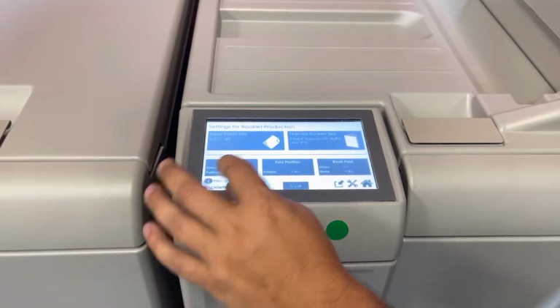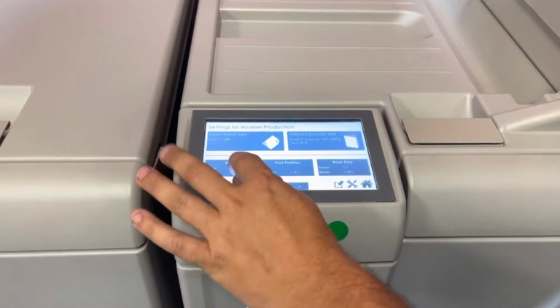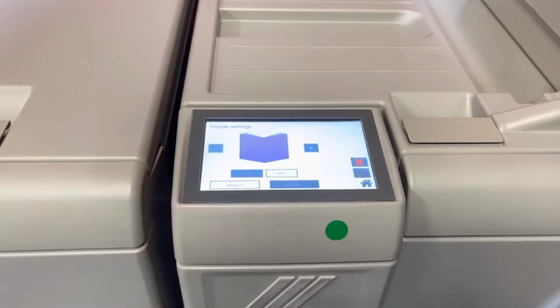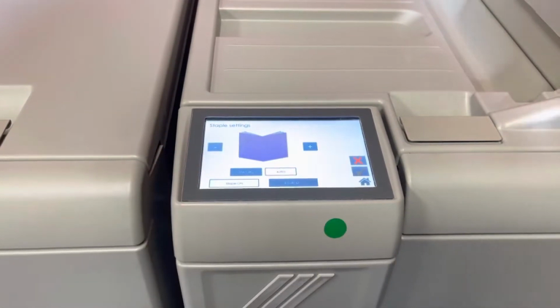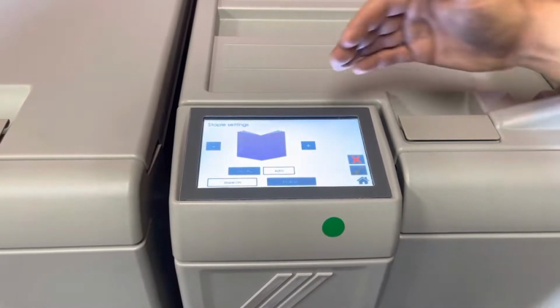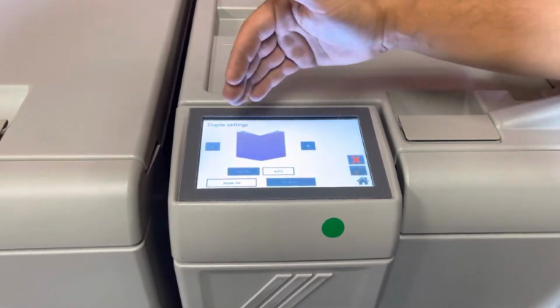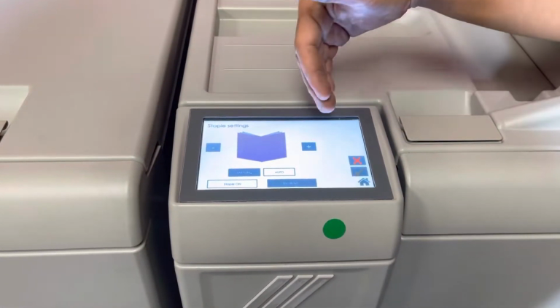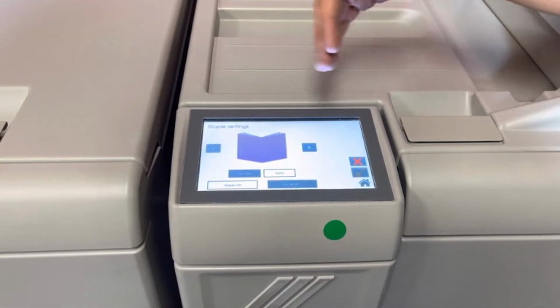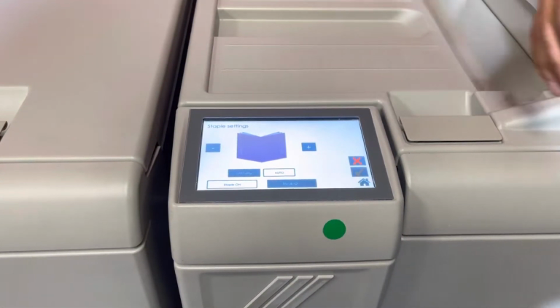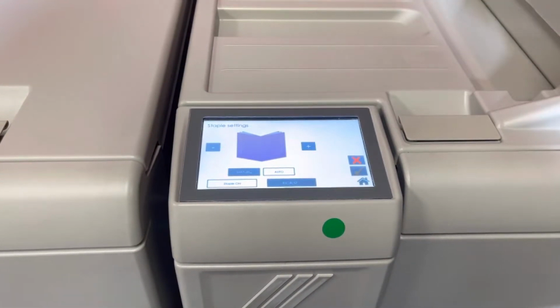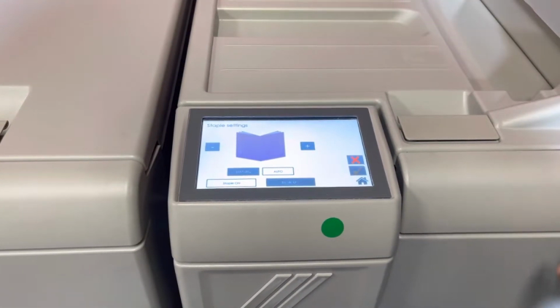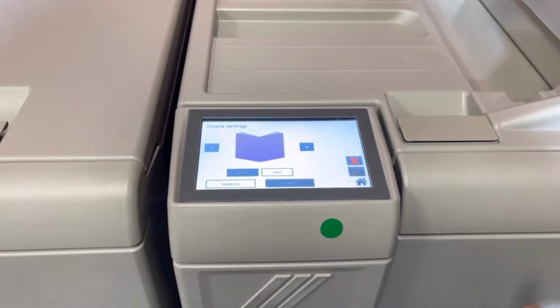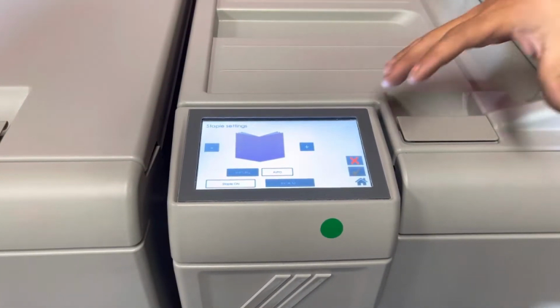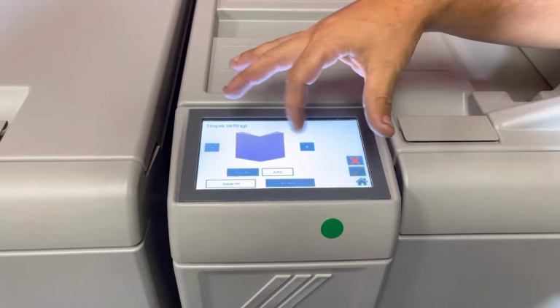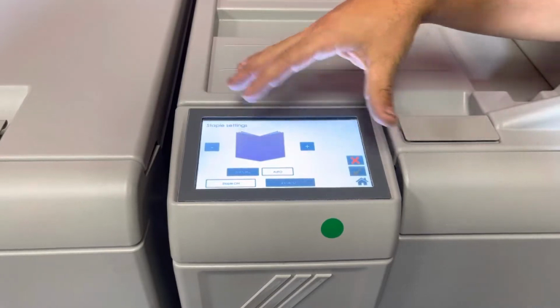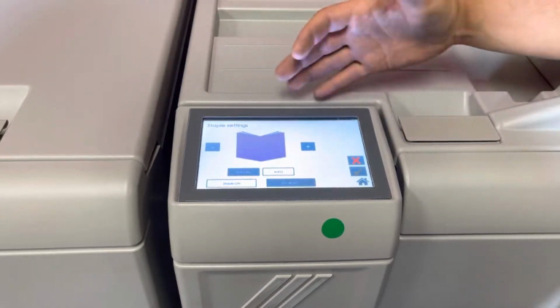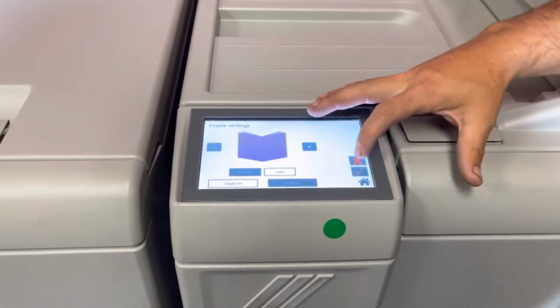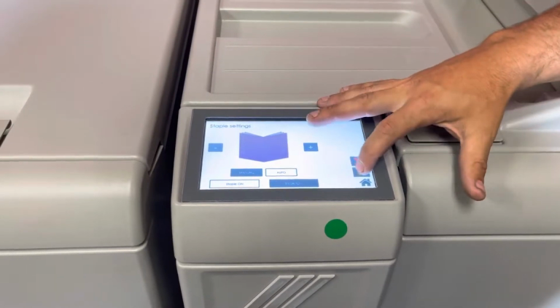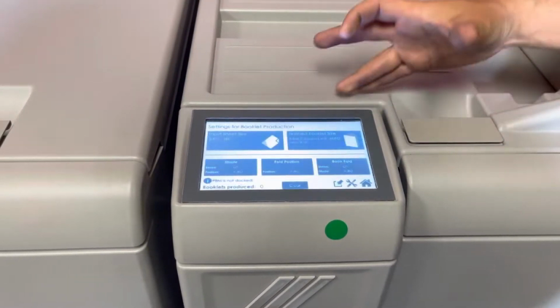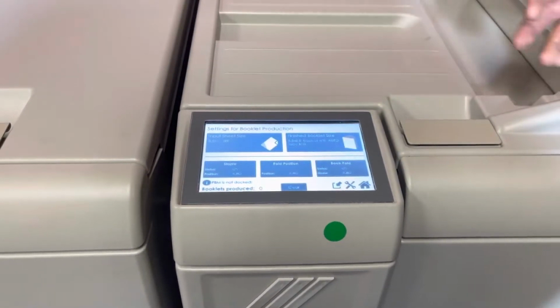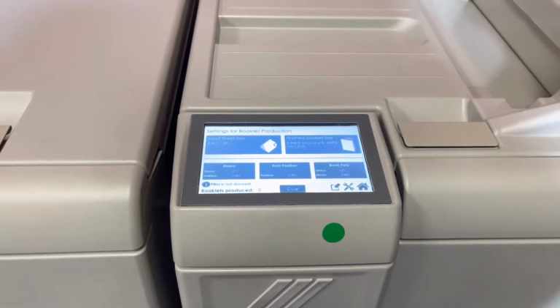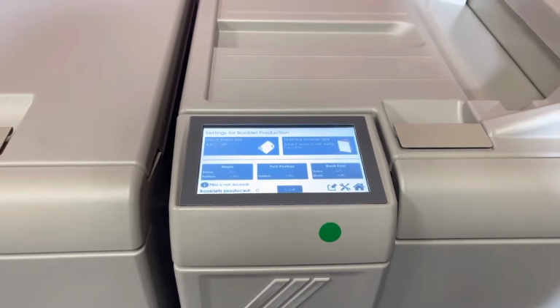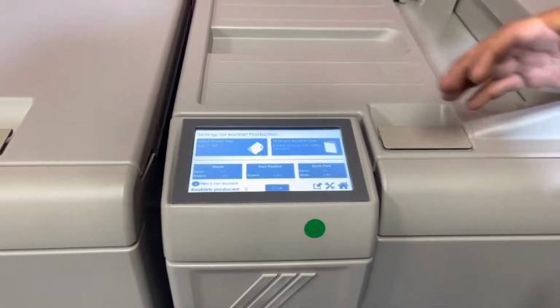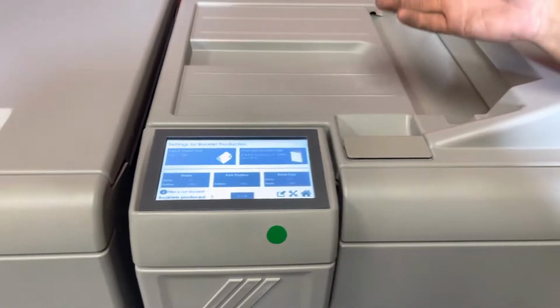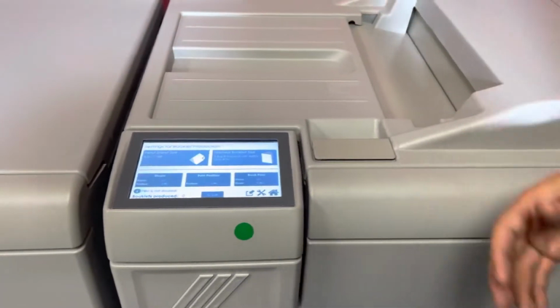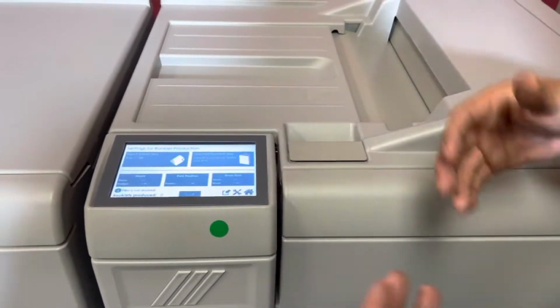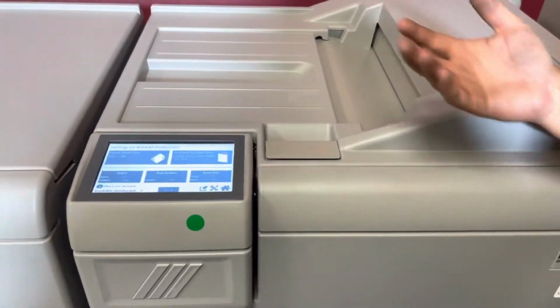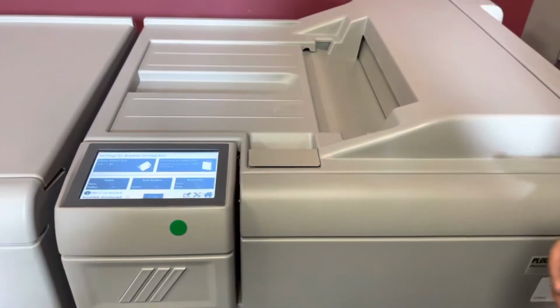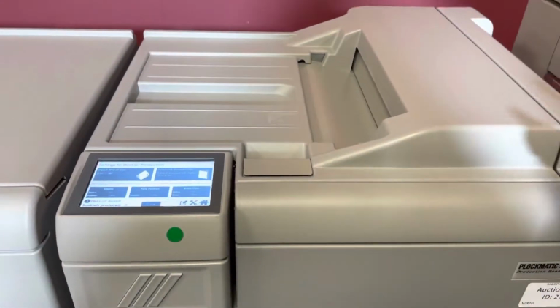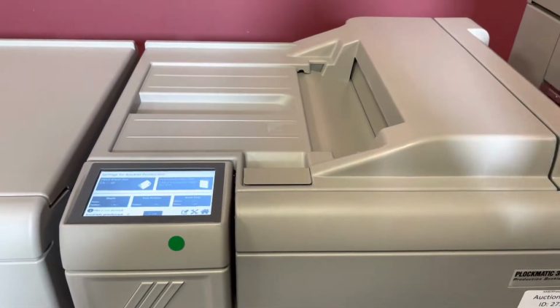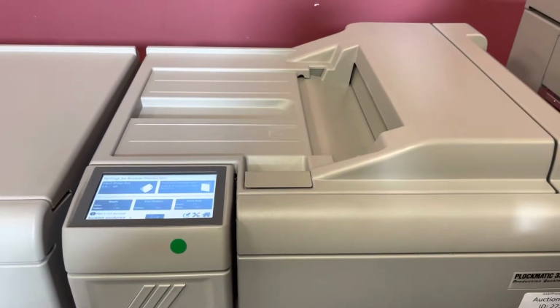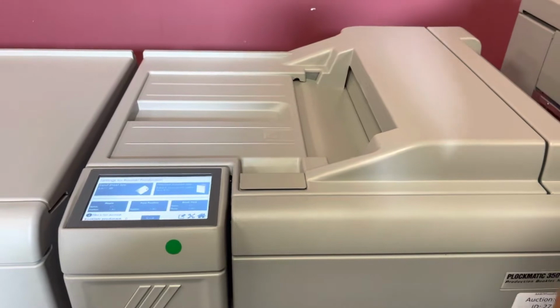Same thing with the staple — if your staple is too far left or too far right, you can manually move it. Fold position, booklet fold, etc.